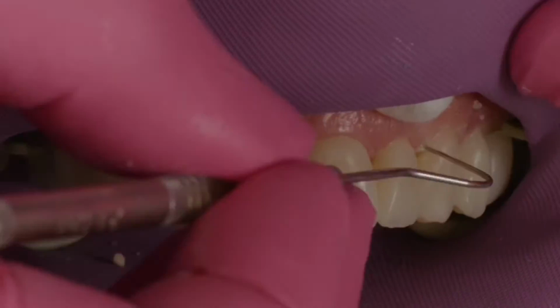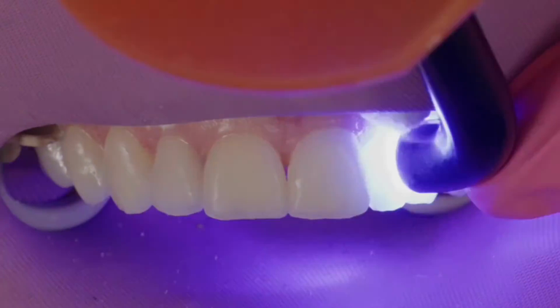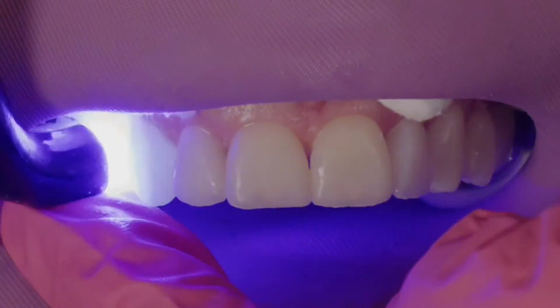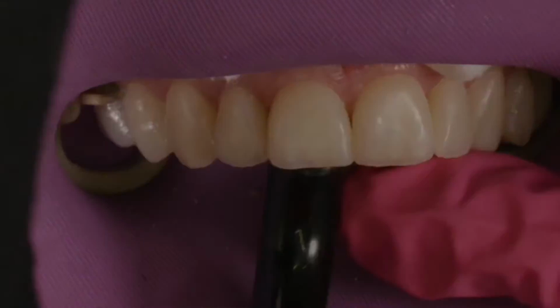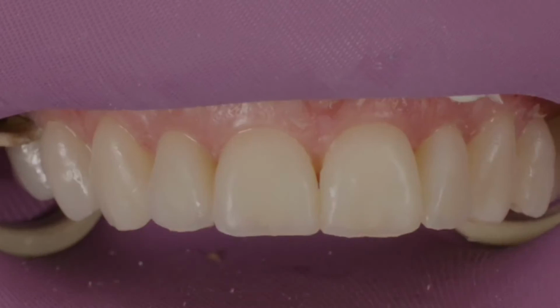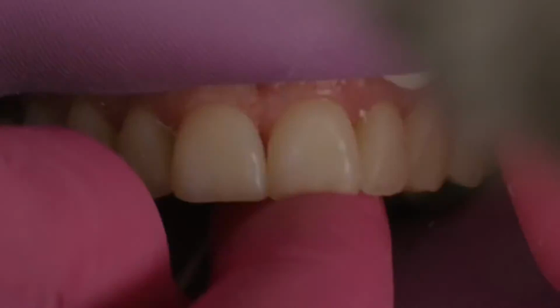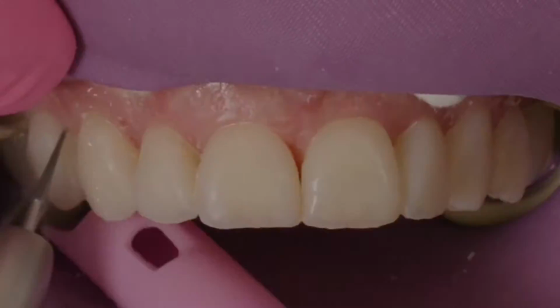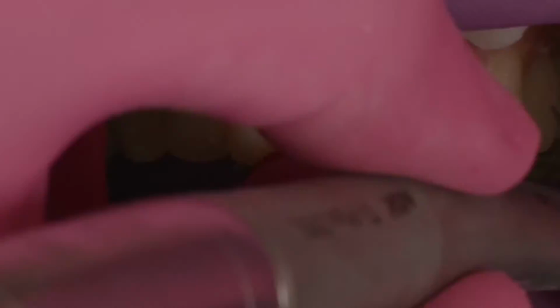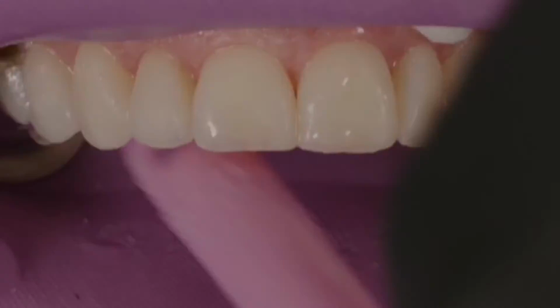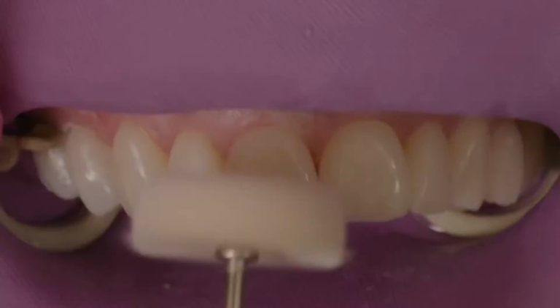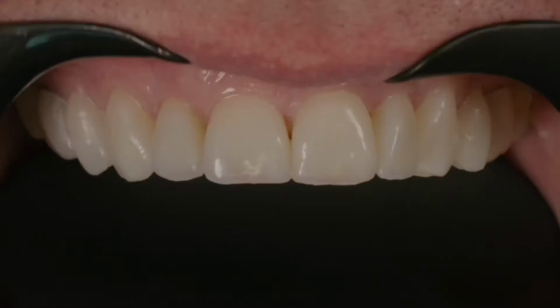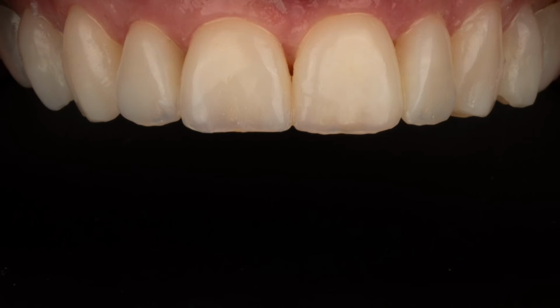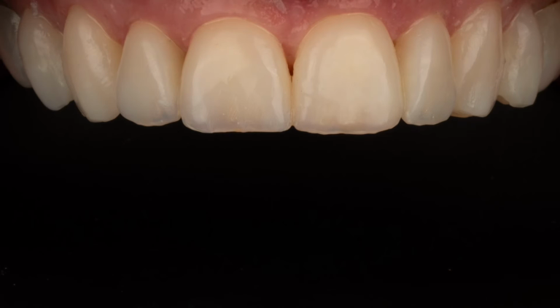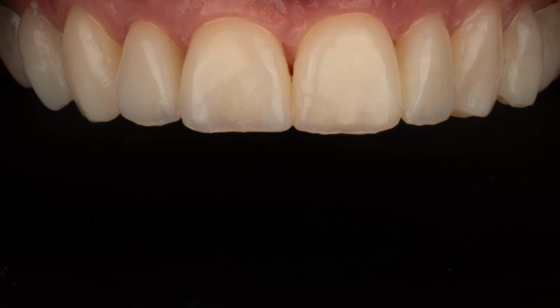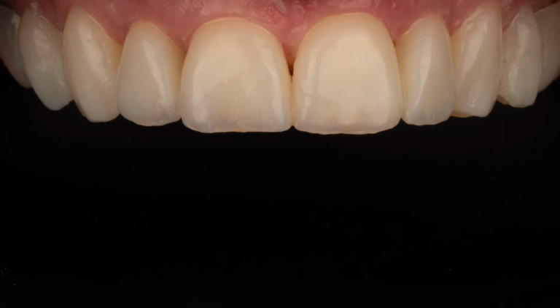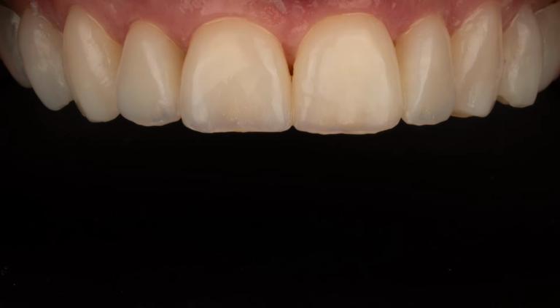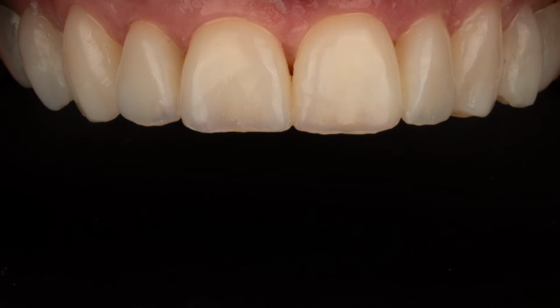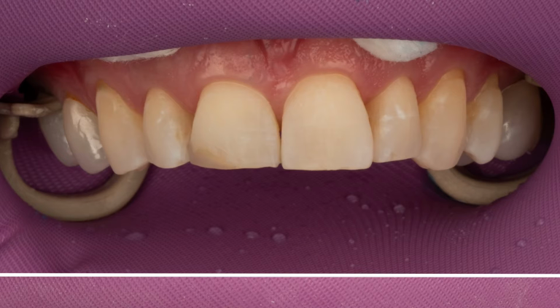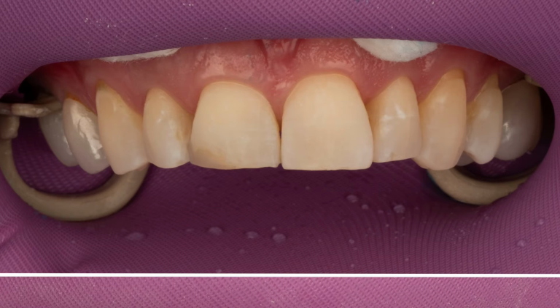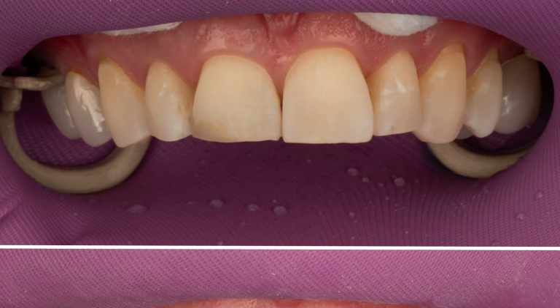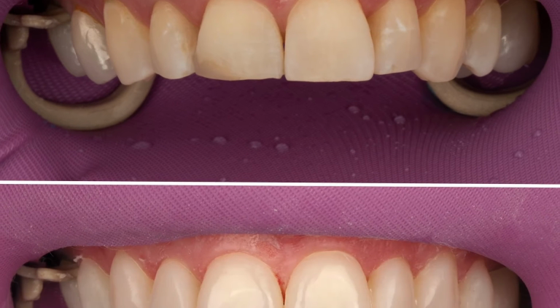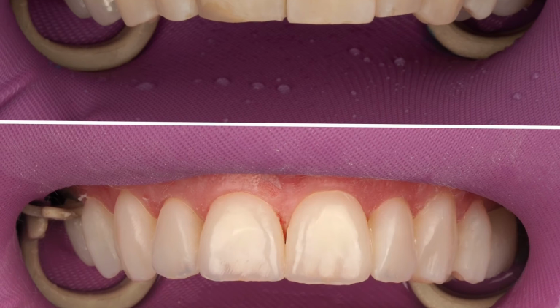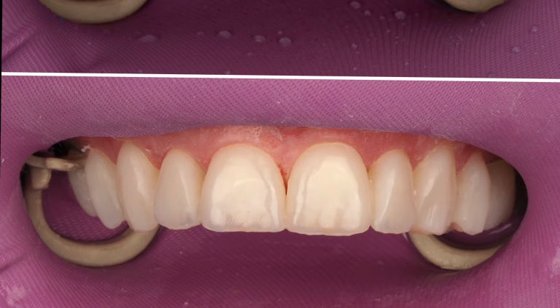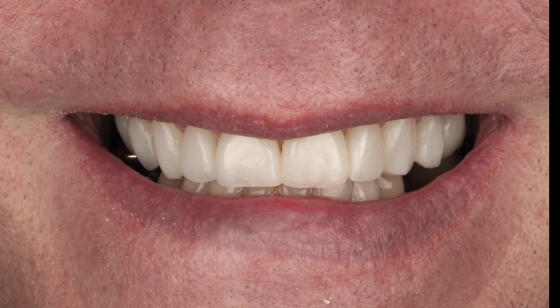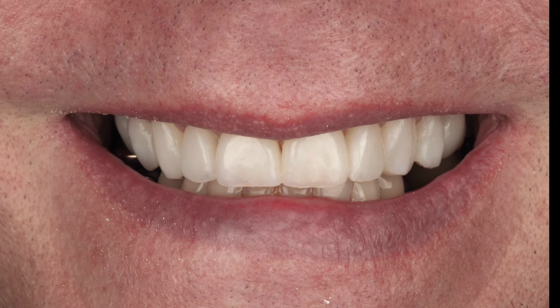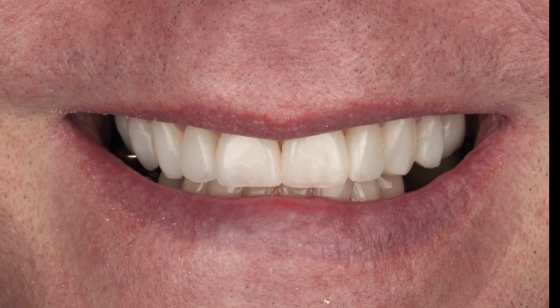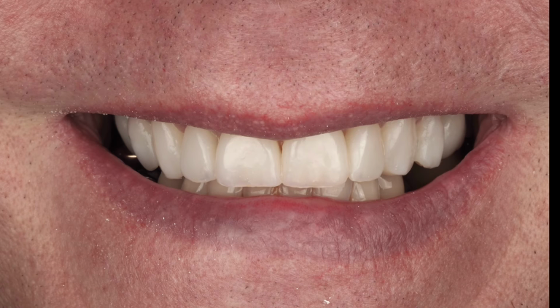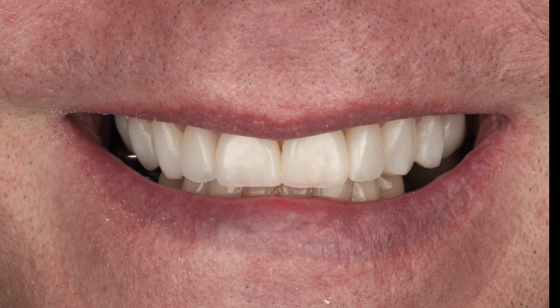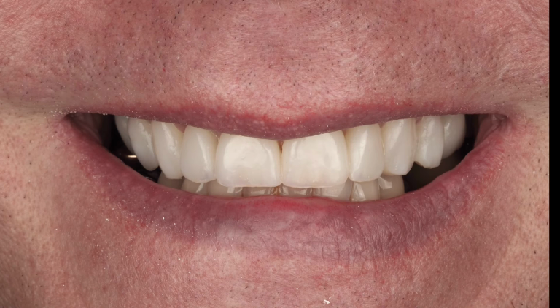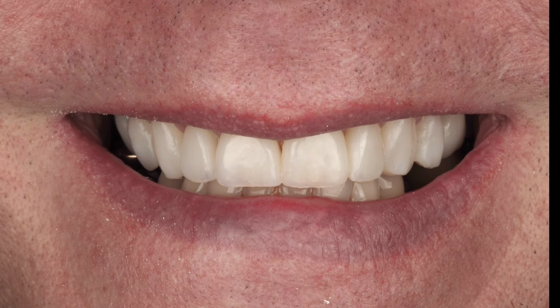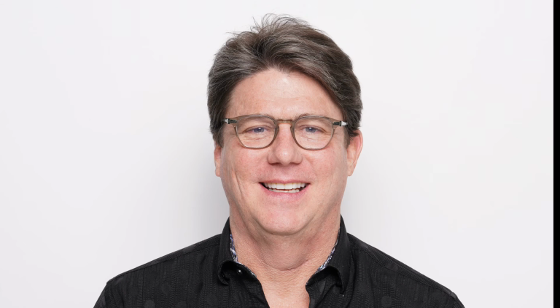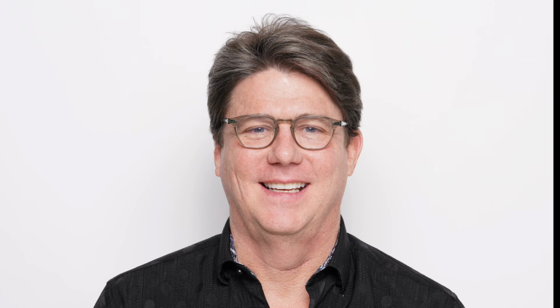Now we are seating our veneers using Variolink Aesthetic LC from Ivoclar — my favorite veneer cement. Clean it all up, and here we have the beautiful no-prep additive veneers. Before and after — it tells it all. The patient is super happy with this smile.